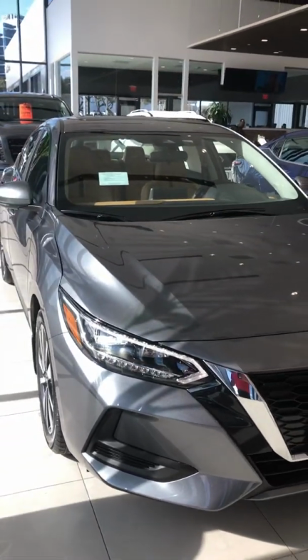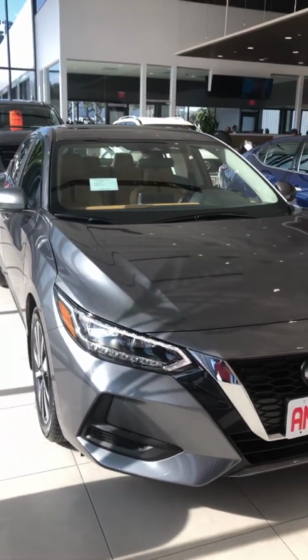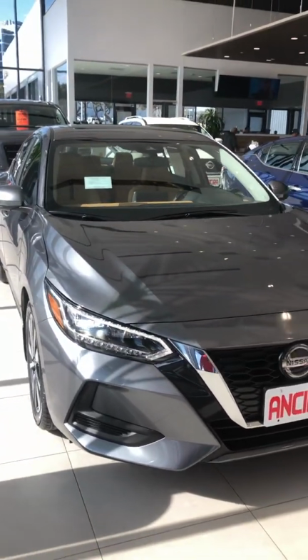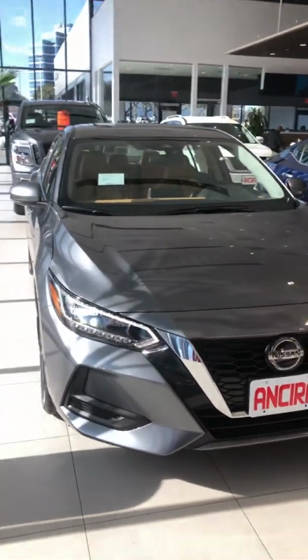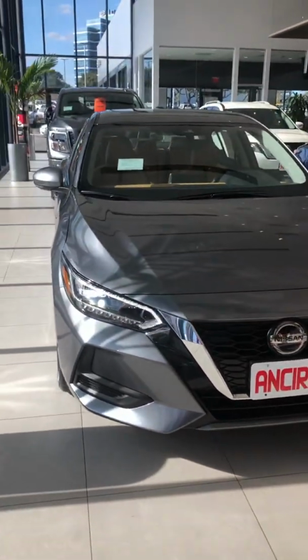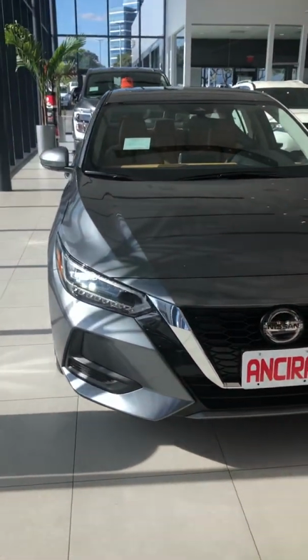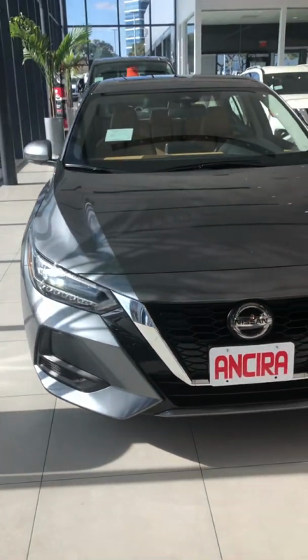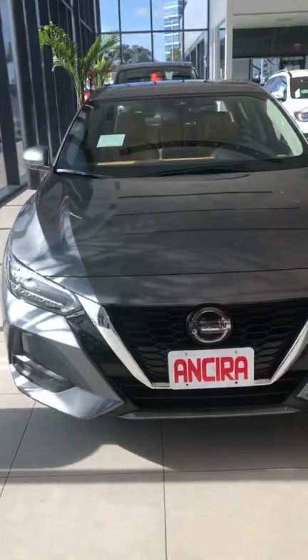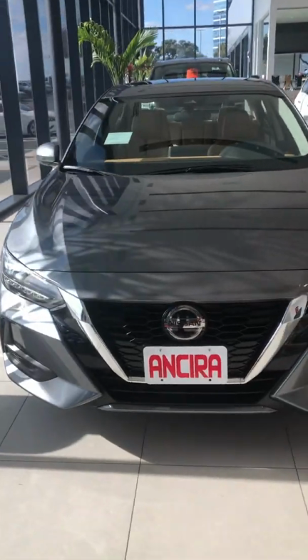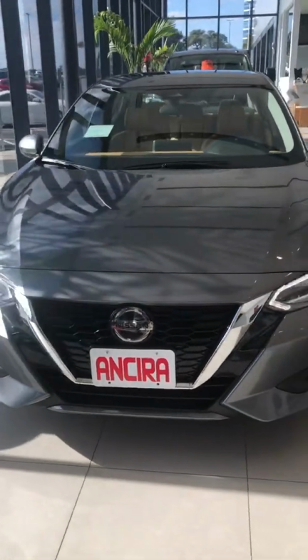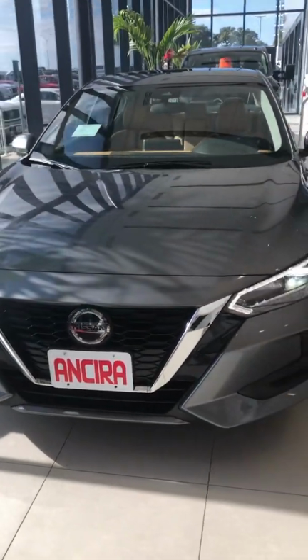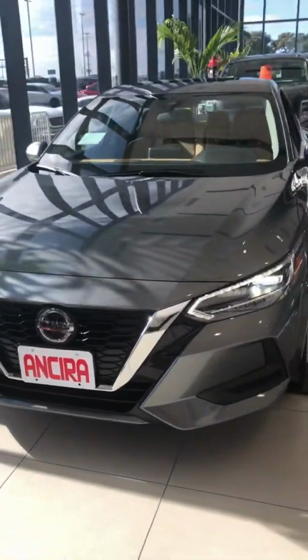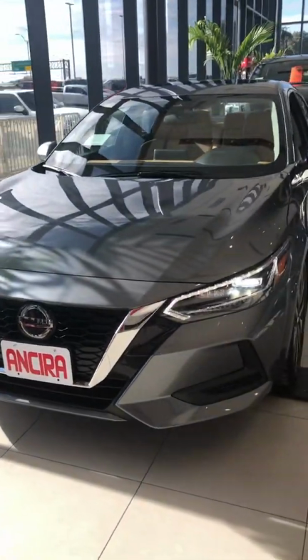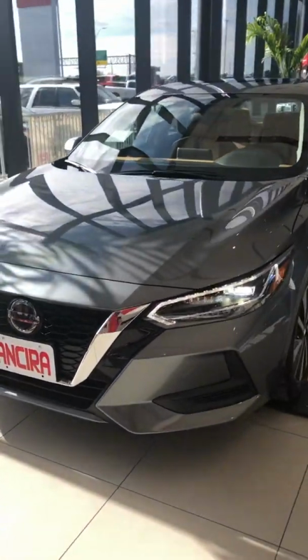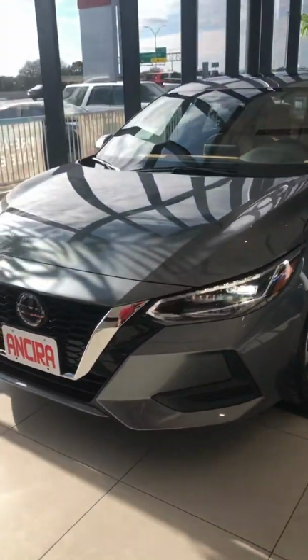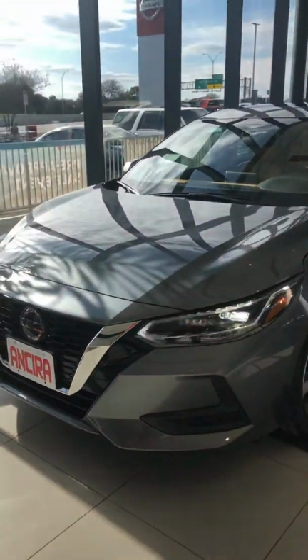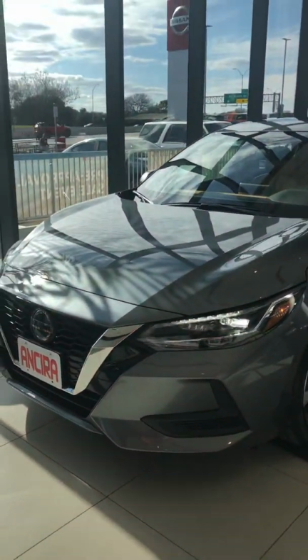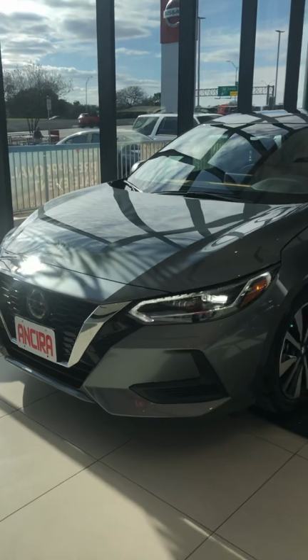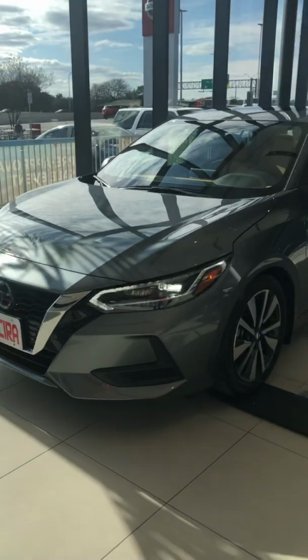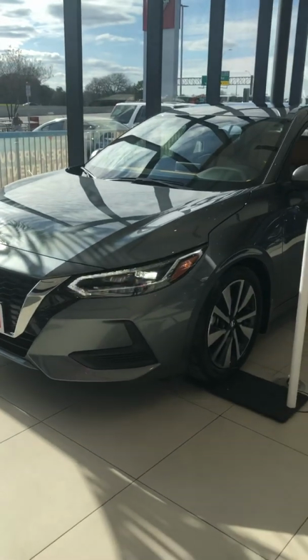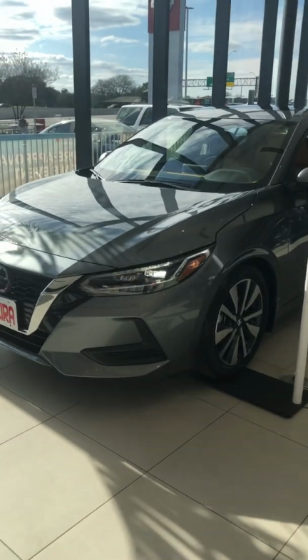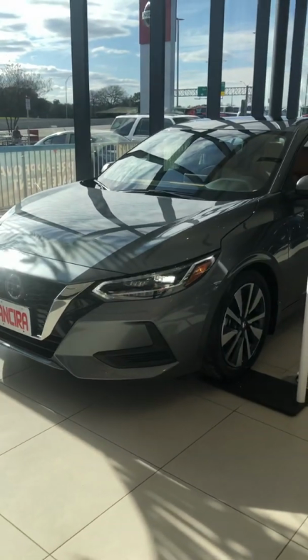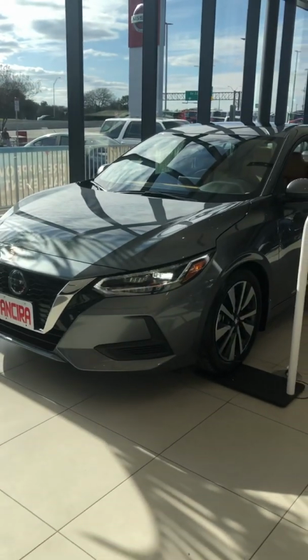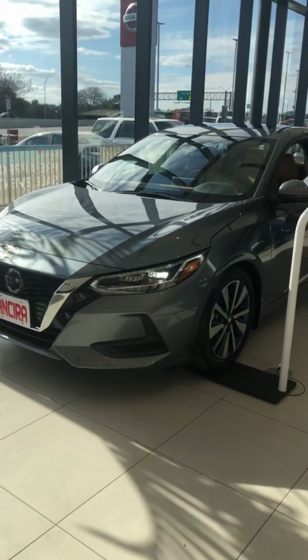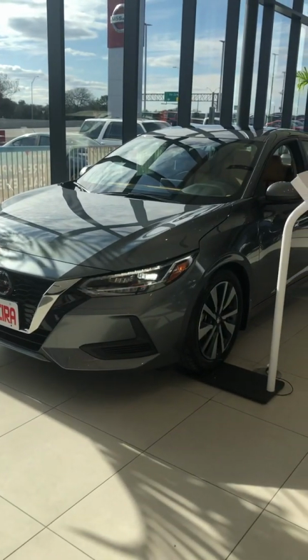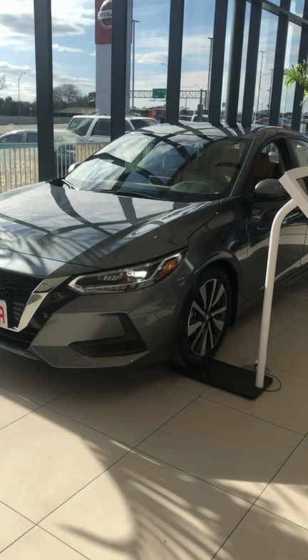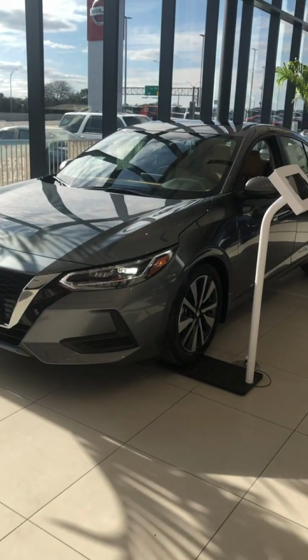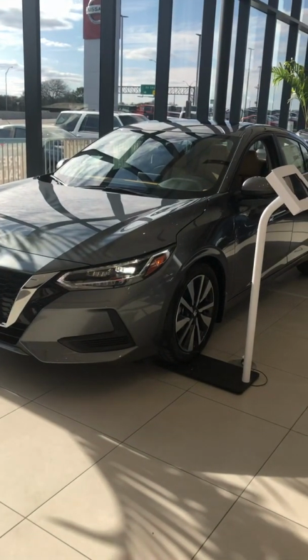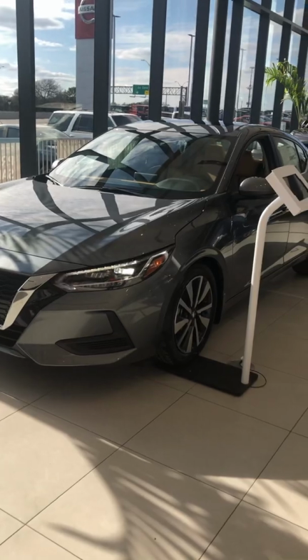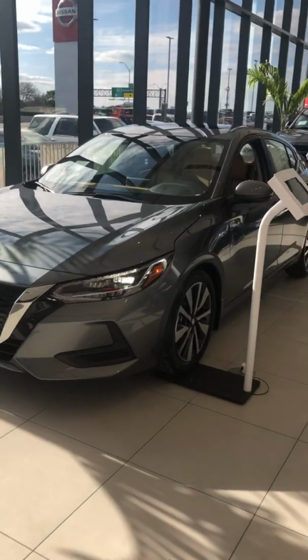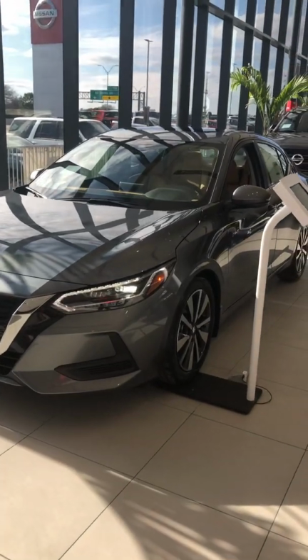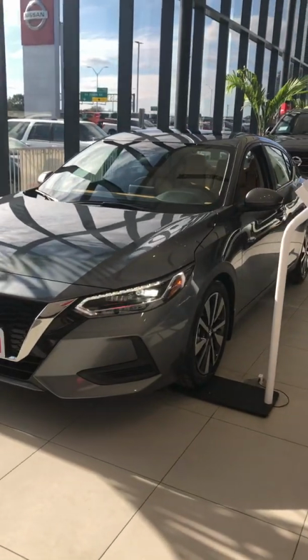As I said before, the Sentra is completely redesigned — new platform chassis, unibody, and new powertrain as well. They increased the engine size from the 1.8-cylinder to the 2.0 inline 4-cylinder engine, getting about 149 horsepower stock.